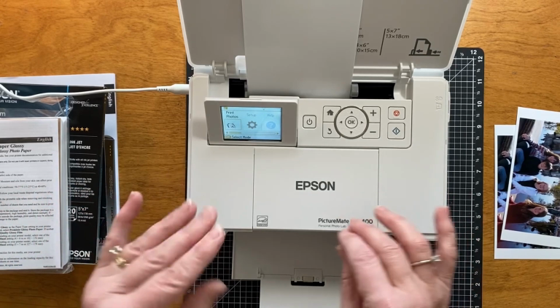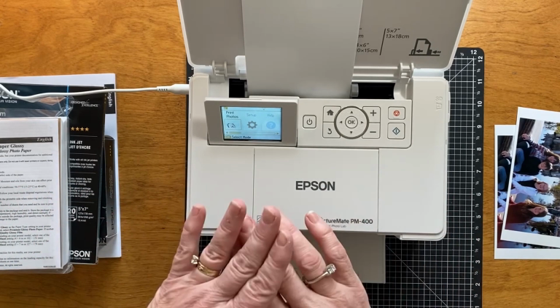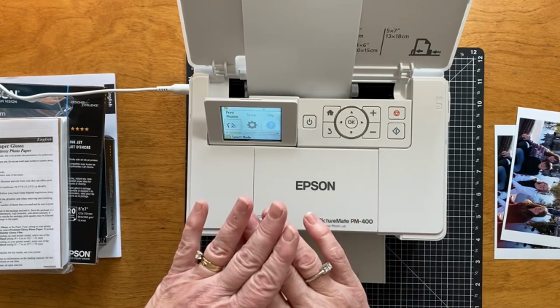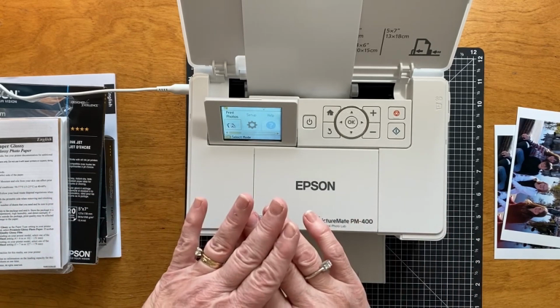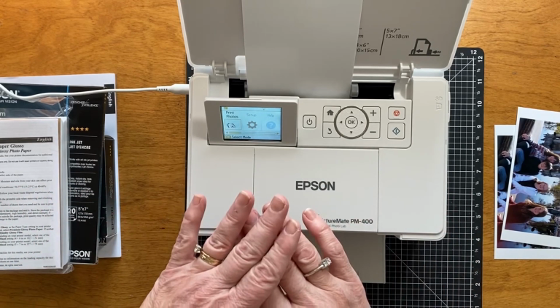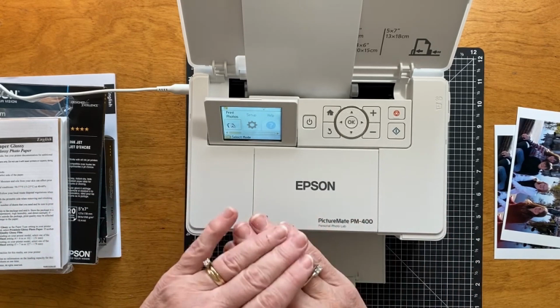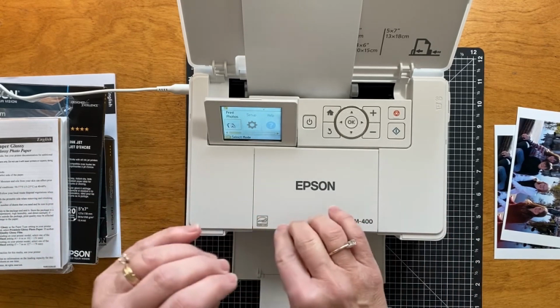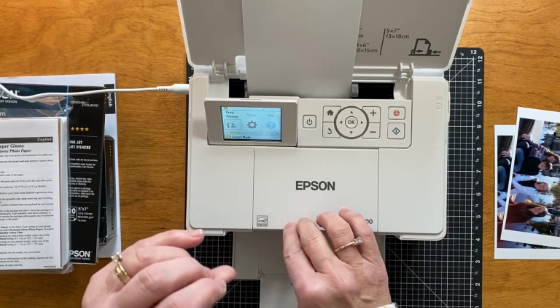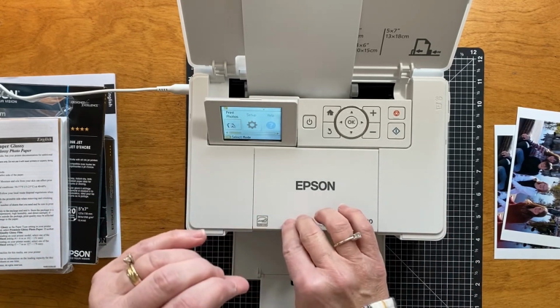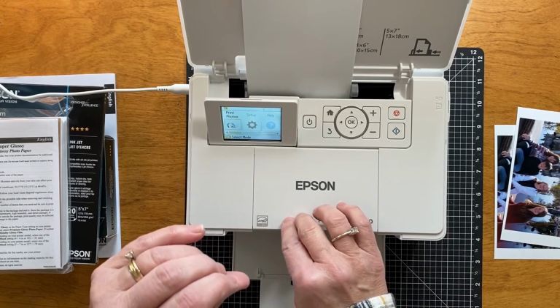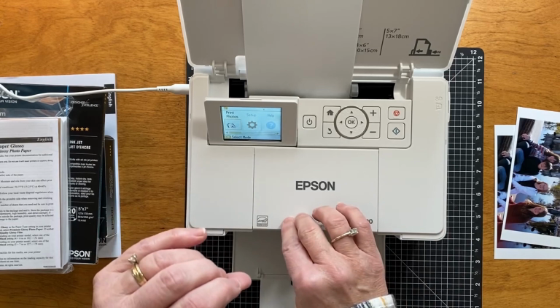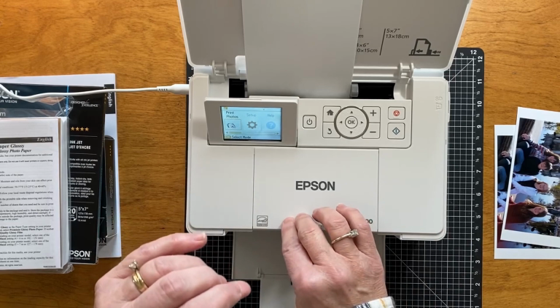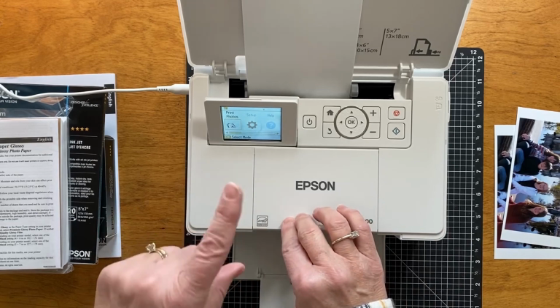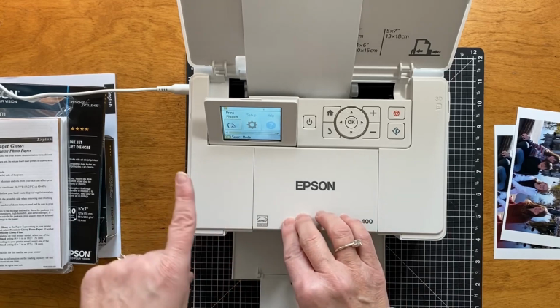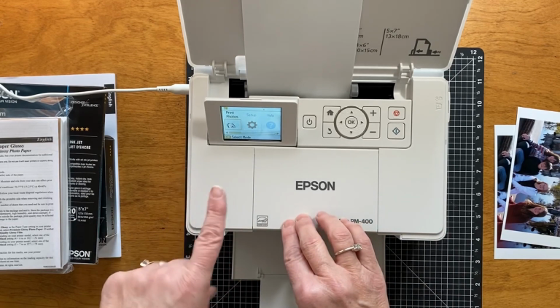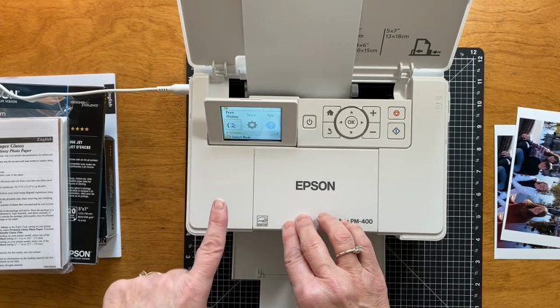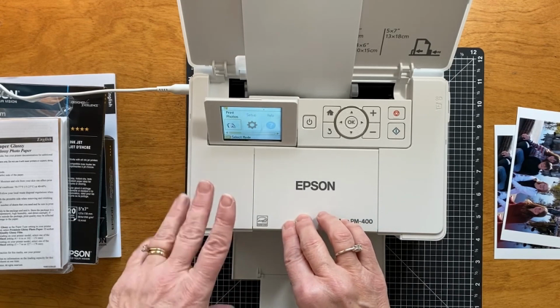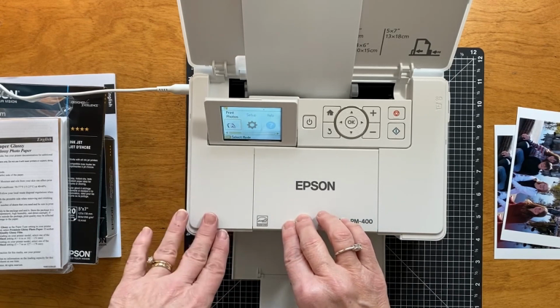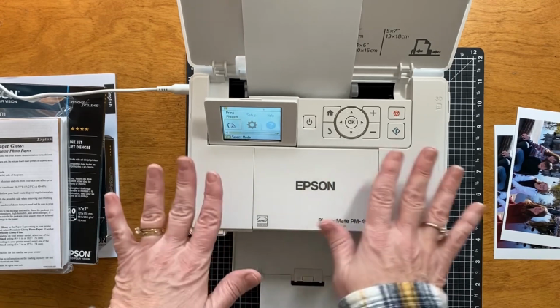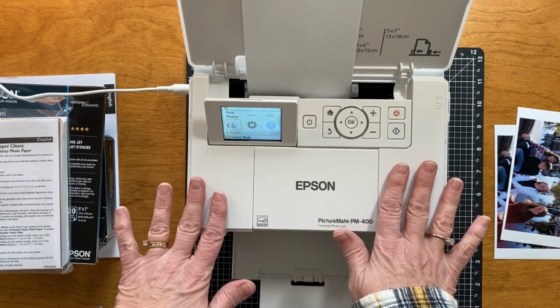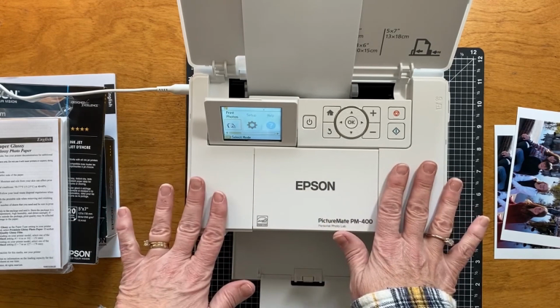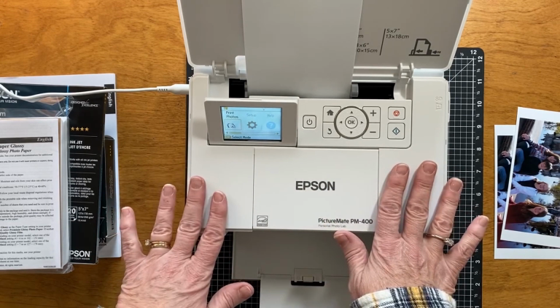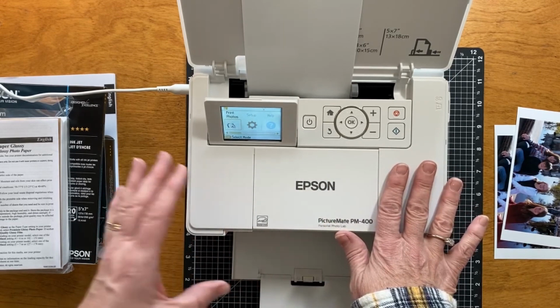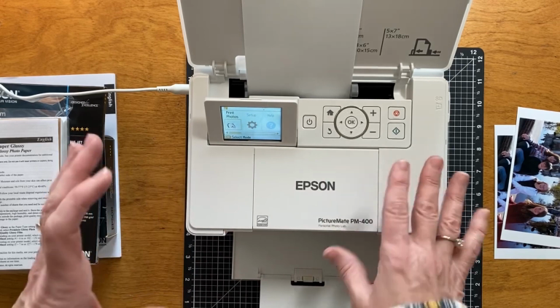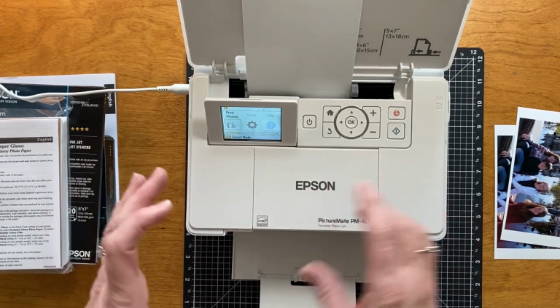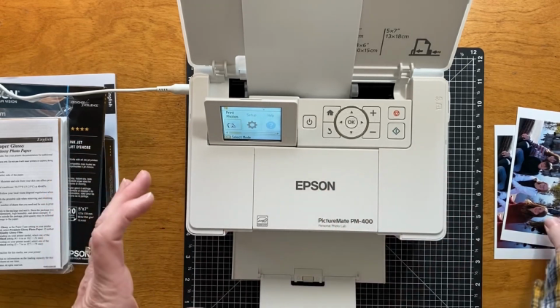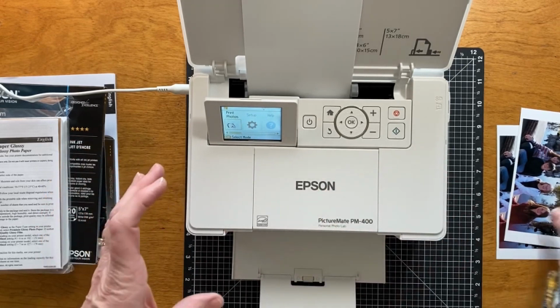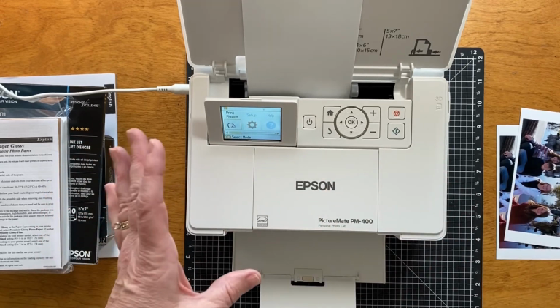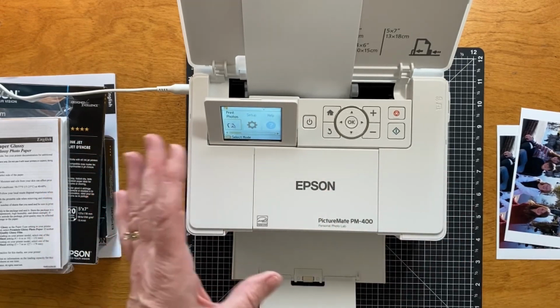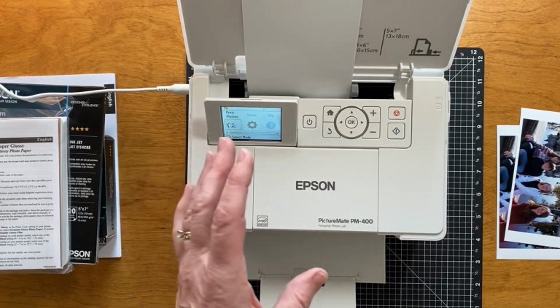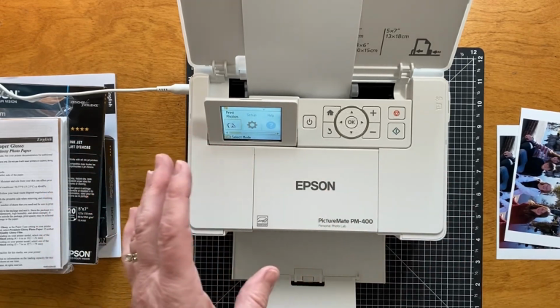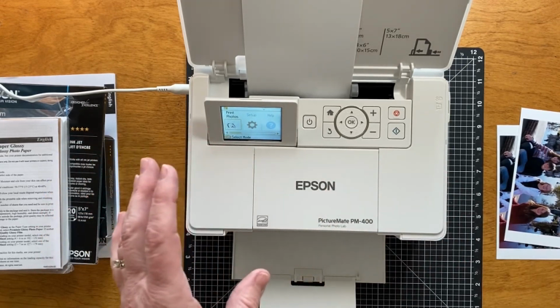I have an app — I think it's called Pic-matic, I have to look at what it's called — that I've been using. Epson has one too where you can print photos, and let me grab one here.